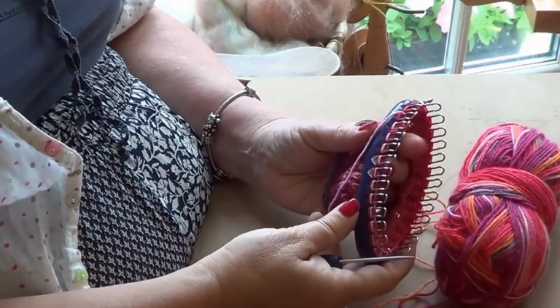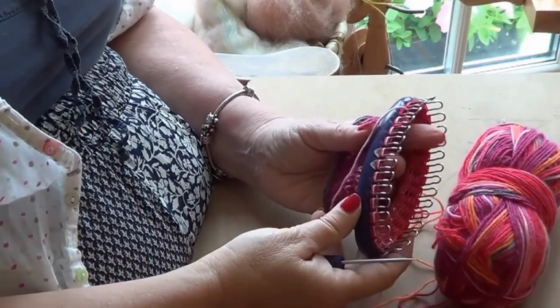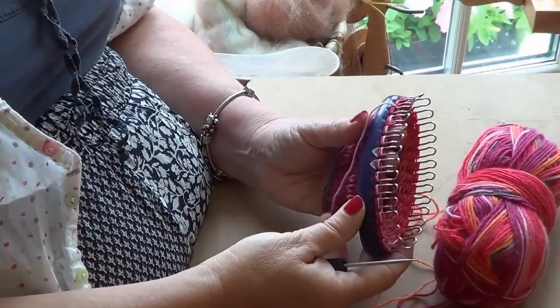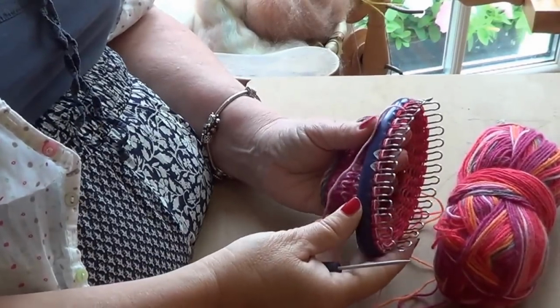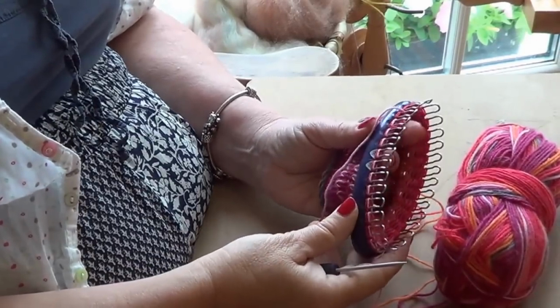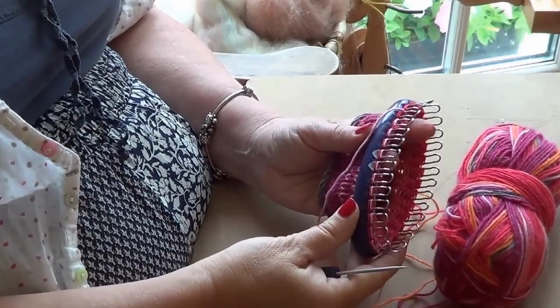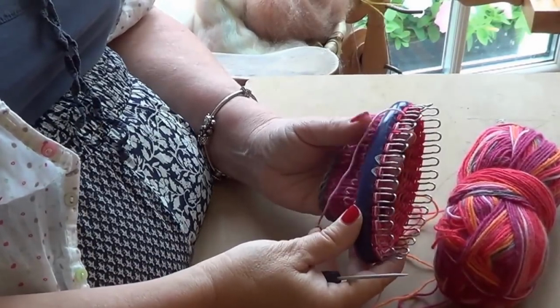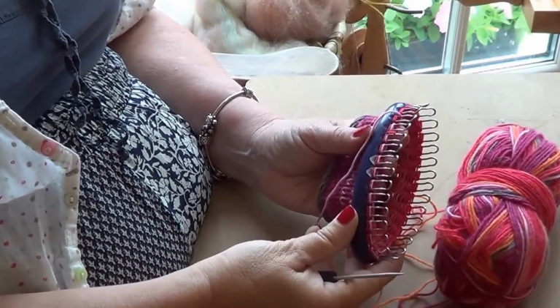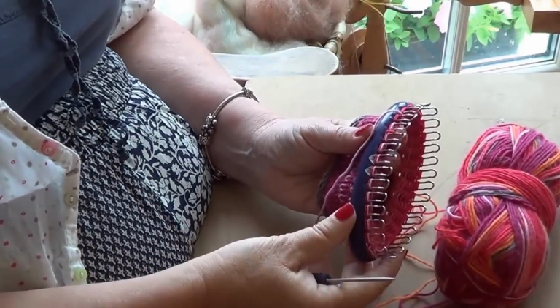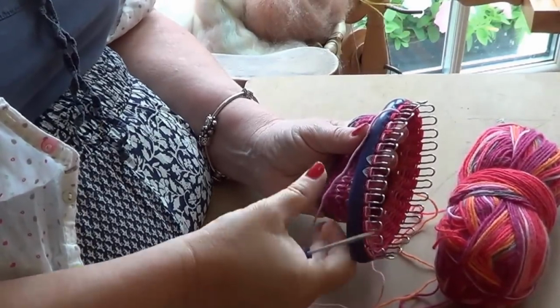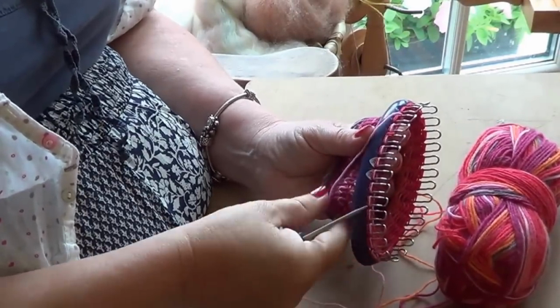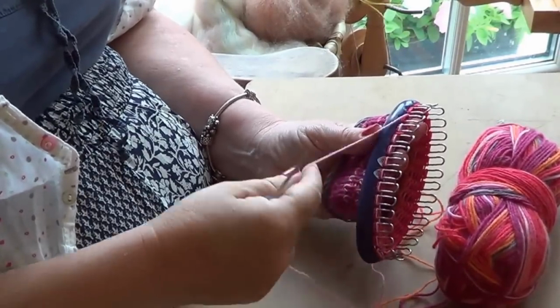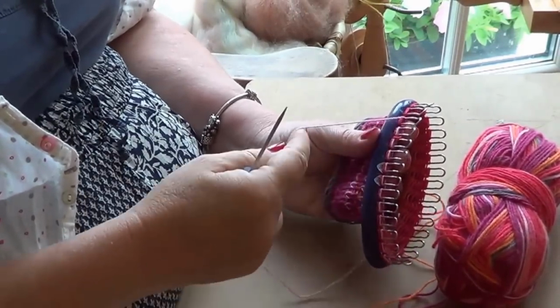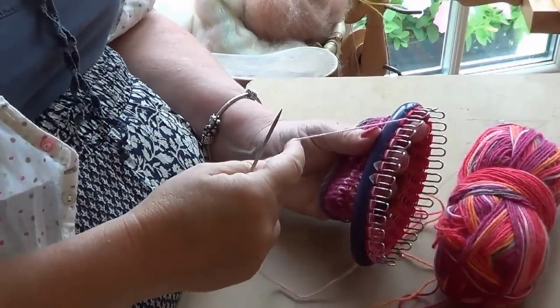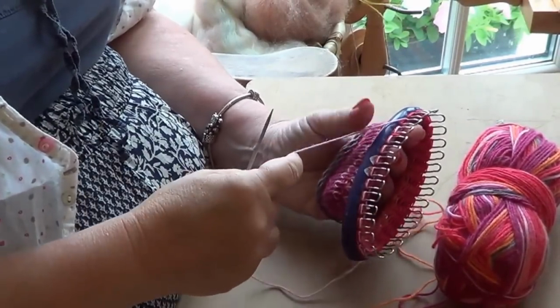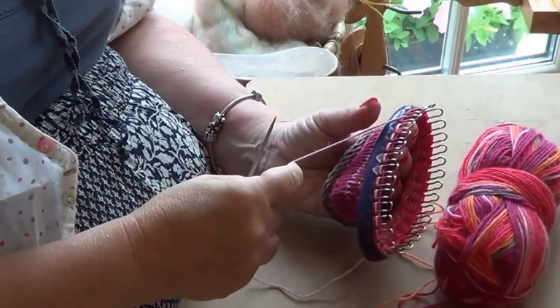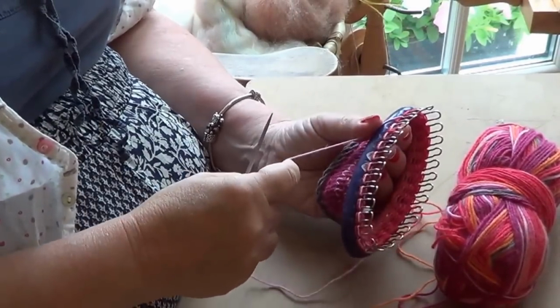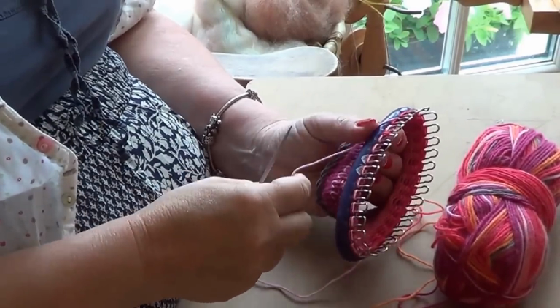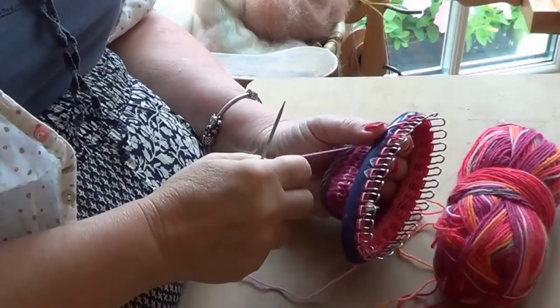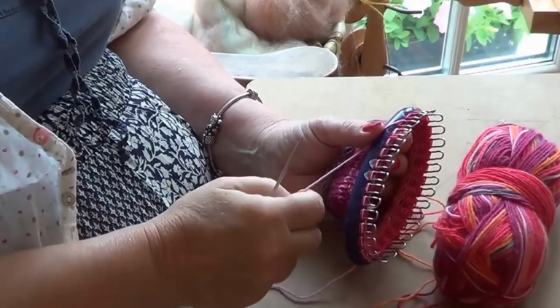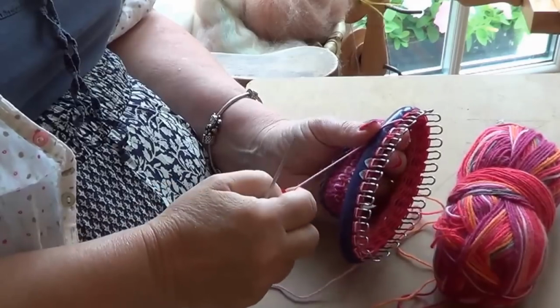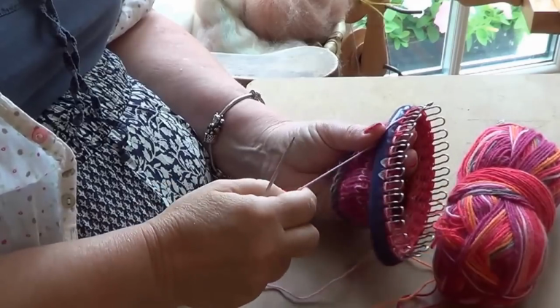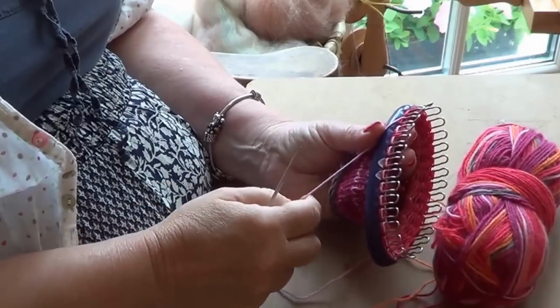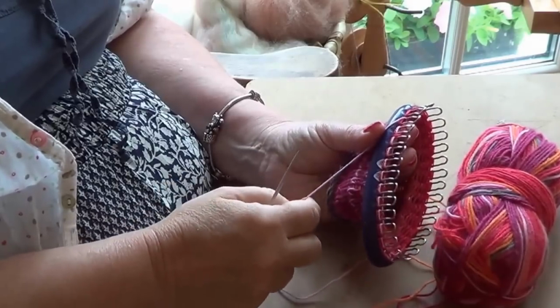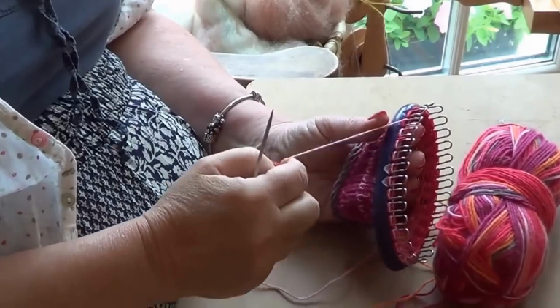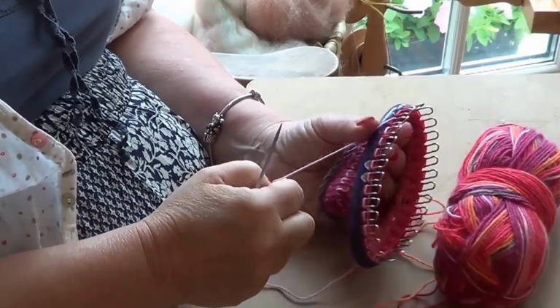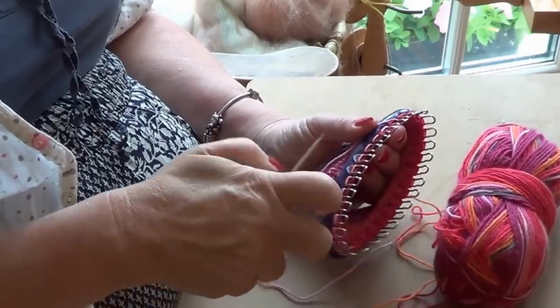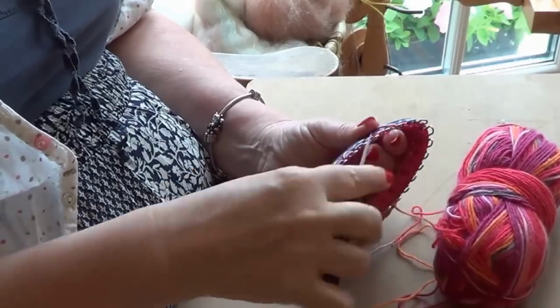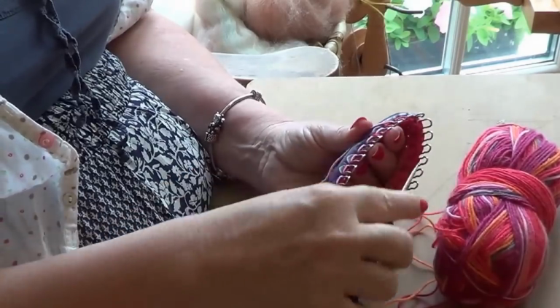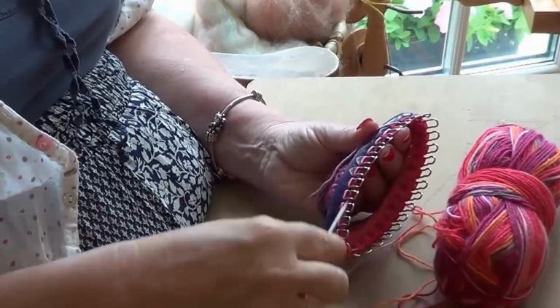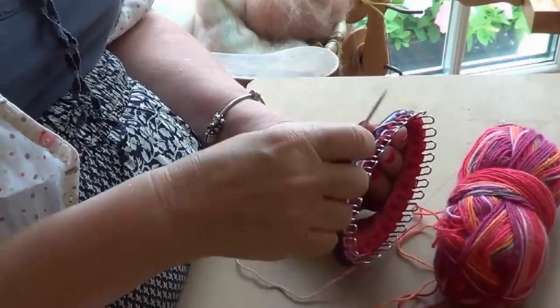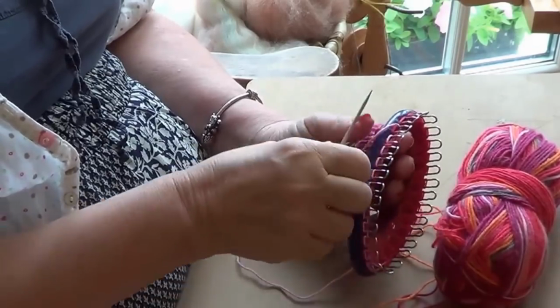Today I'm showing you how to knit on a Prim sock loom. Prim makes these sock looms in three different sizes: small, medium, and large. This one is a small one and it has 28 pegs around.